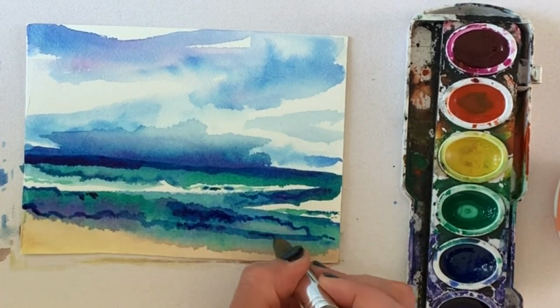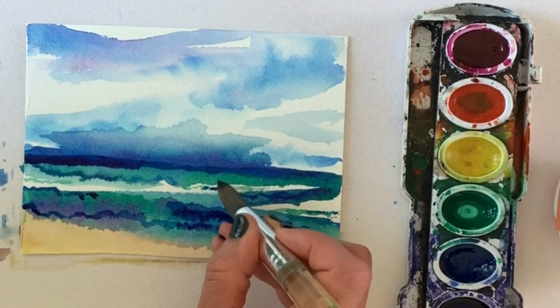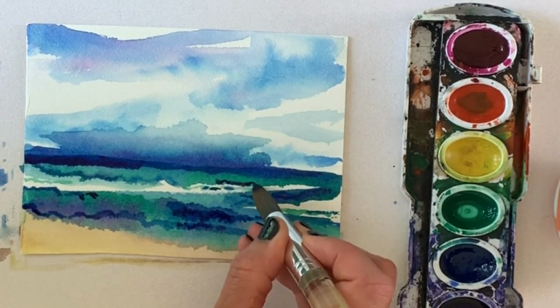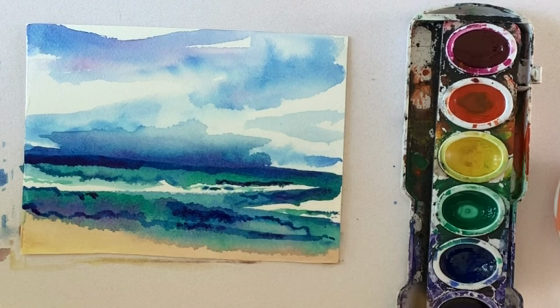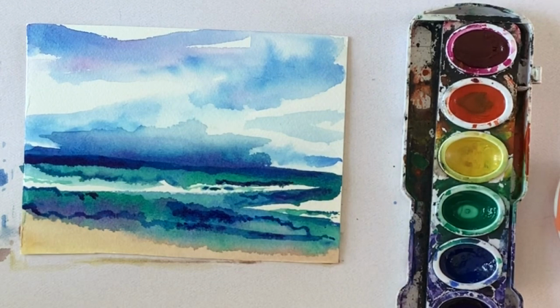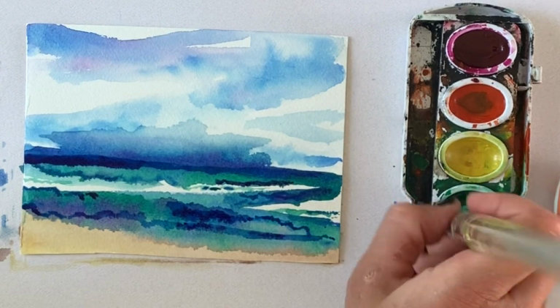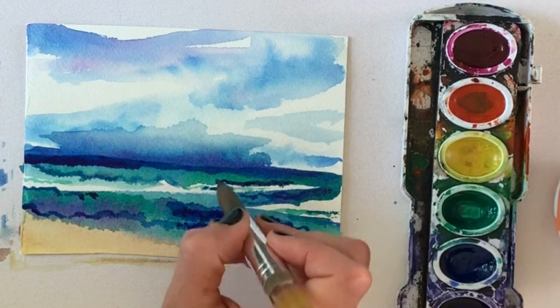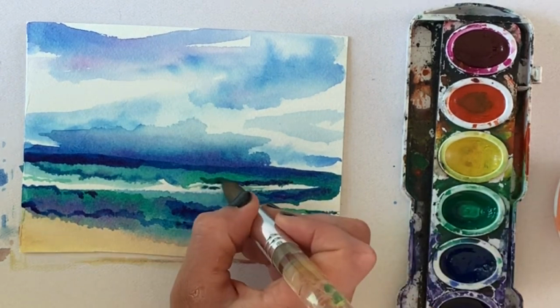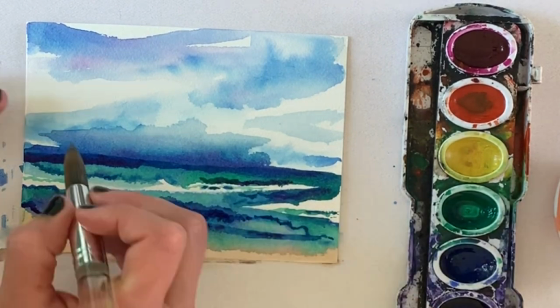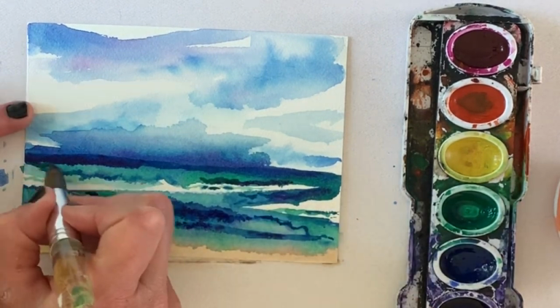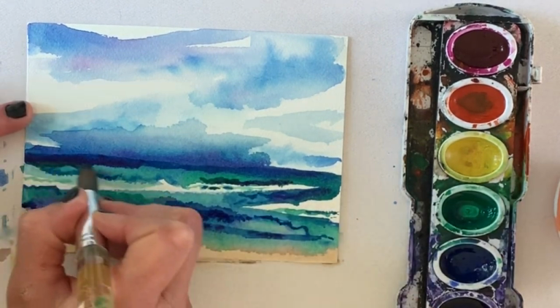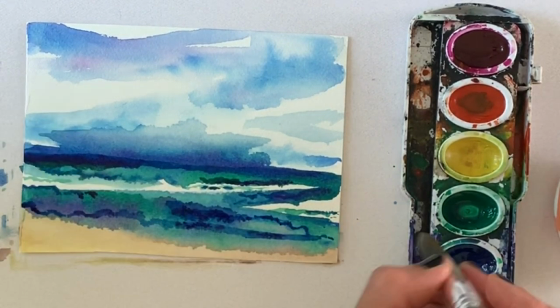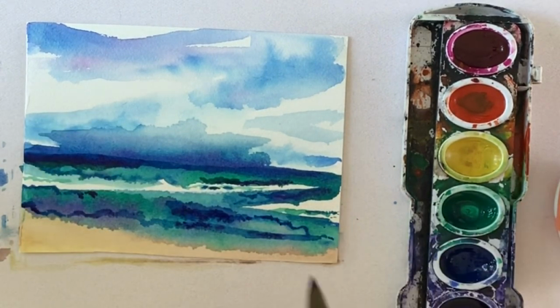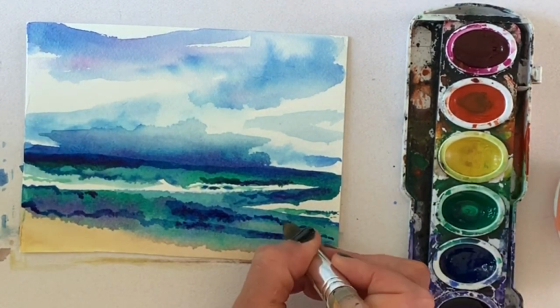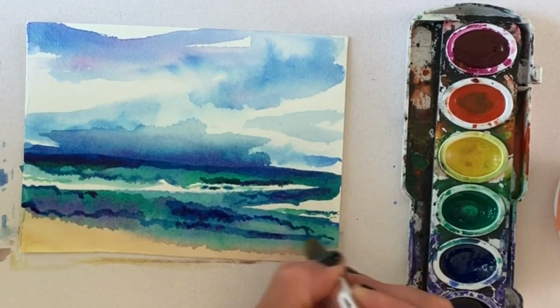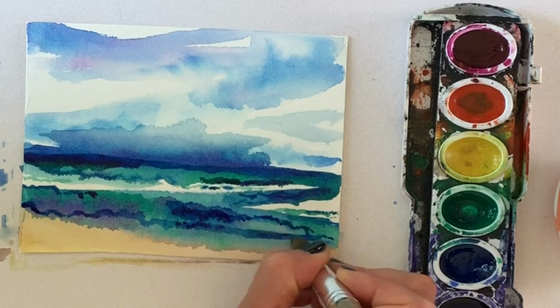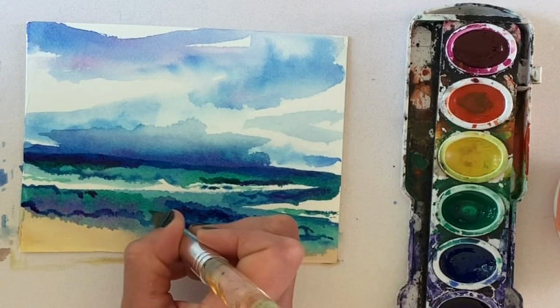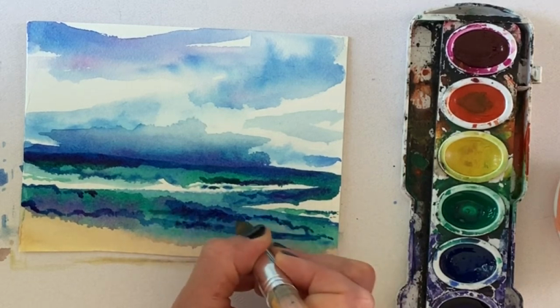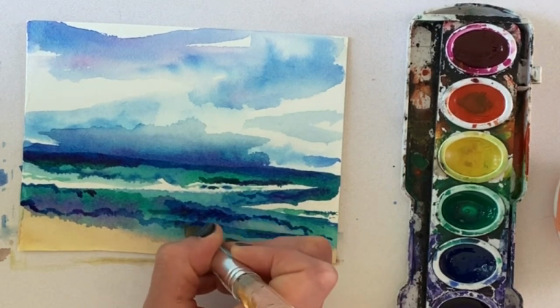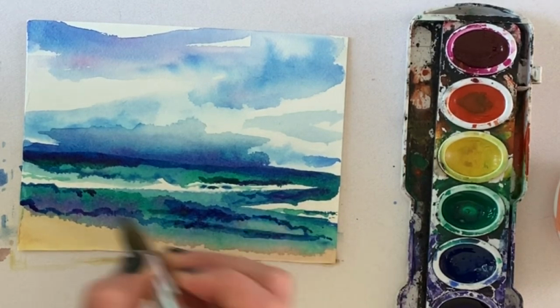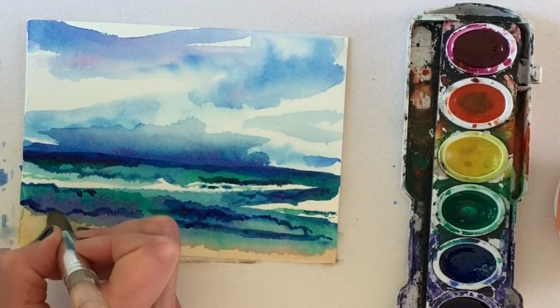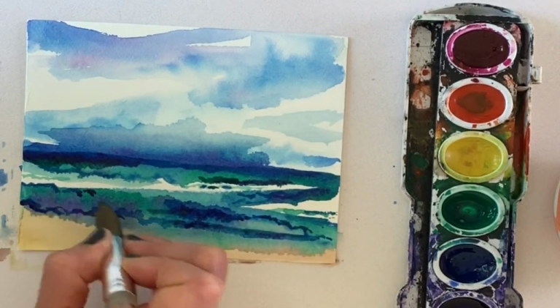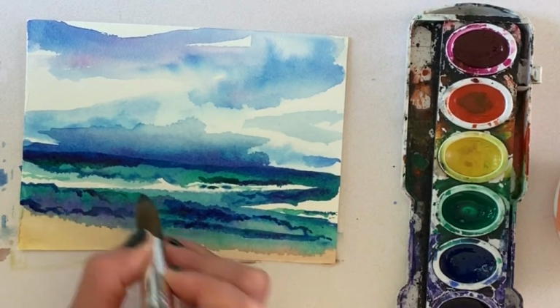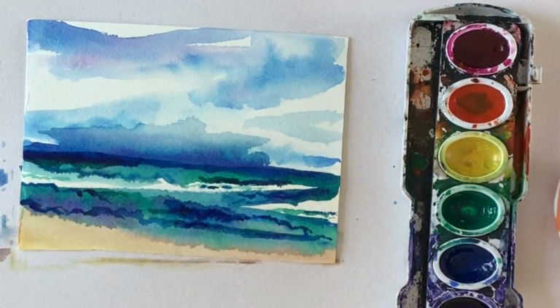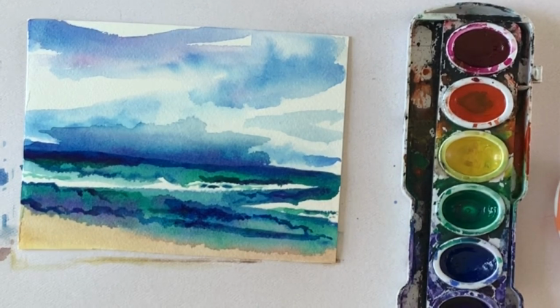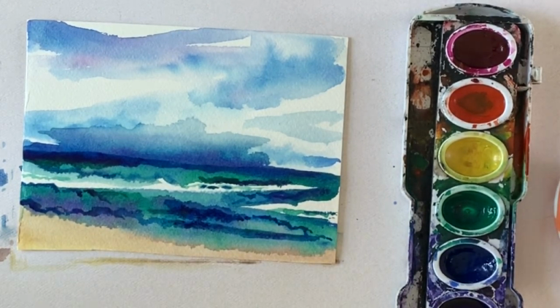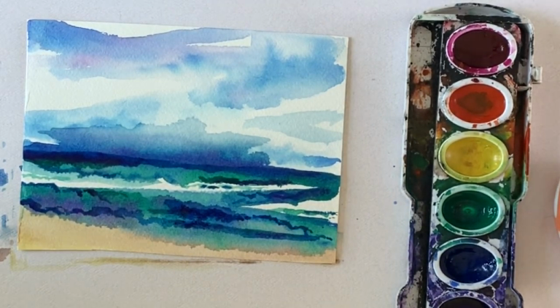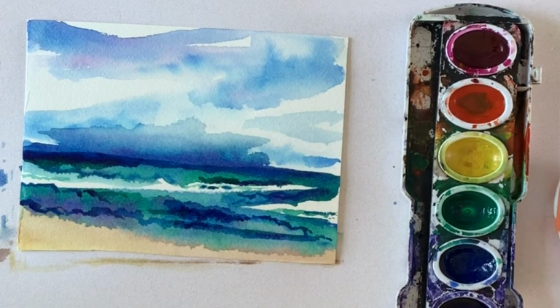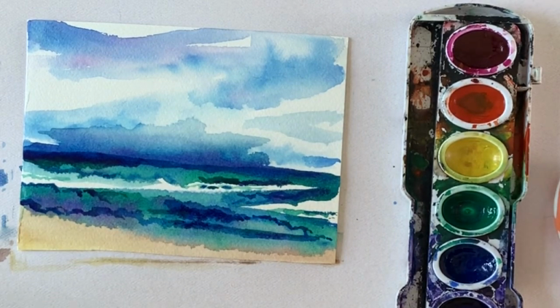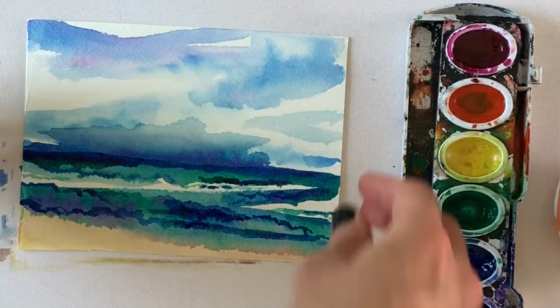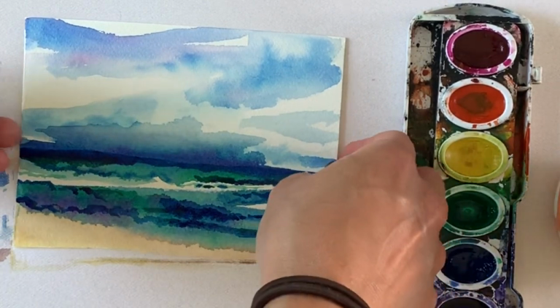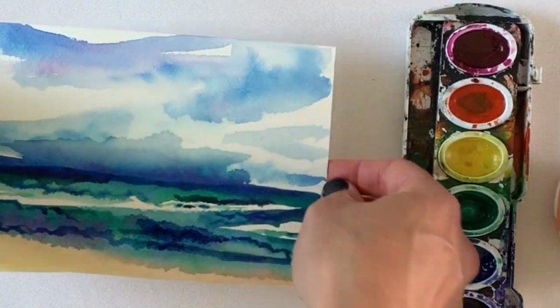This painting is all about simplicity and color. I'm not adding beach umbrellas, palm trees, dolphins, or a shark attack in the background — I just want to focus on color blending in an almost abstract, simplified beach landscape.